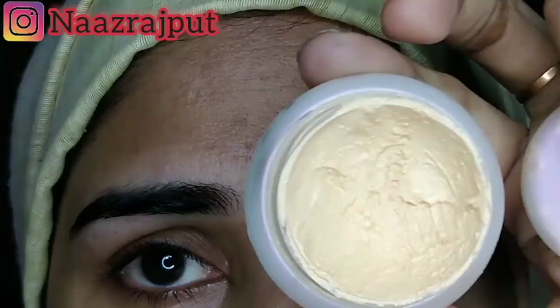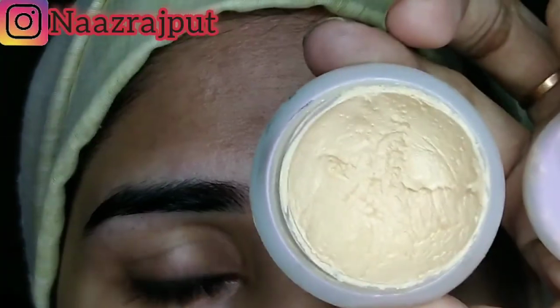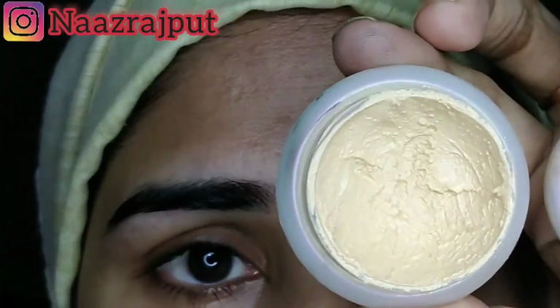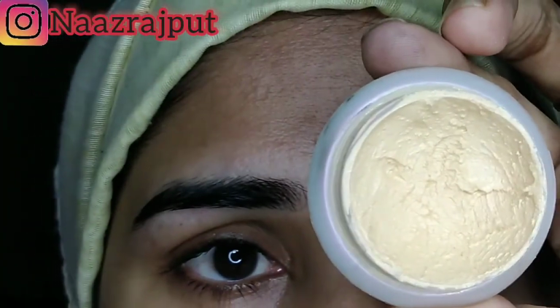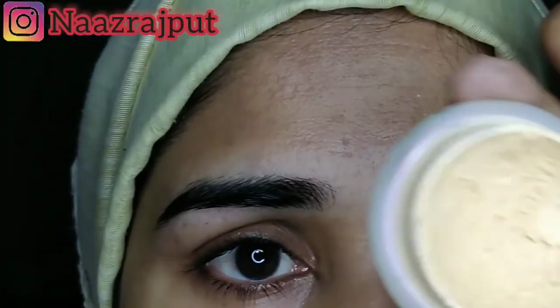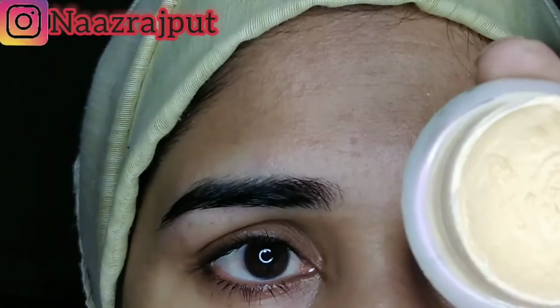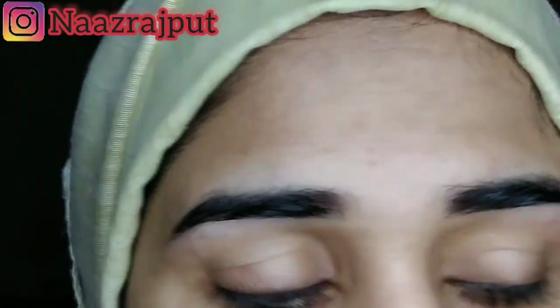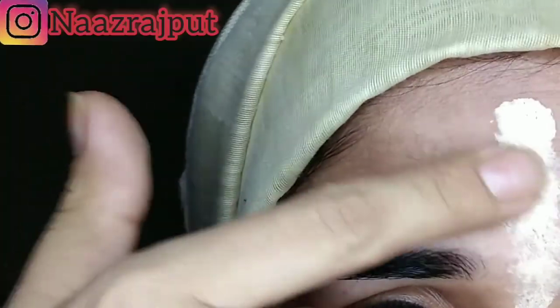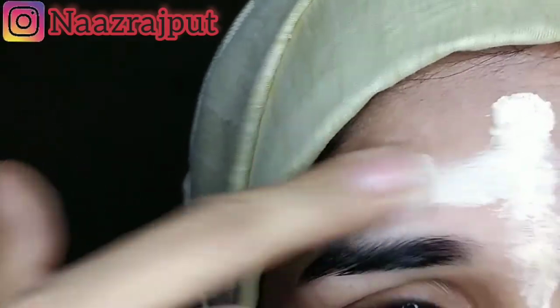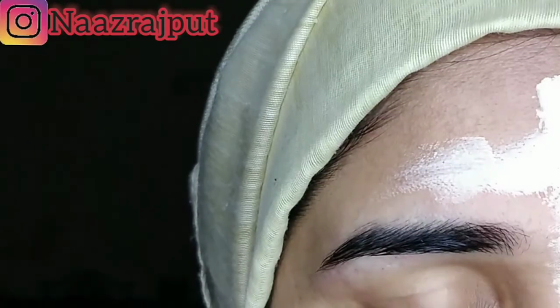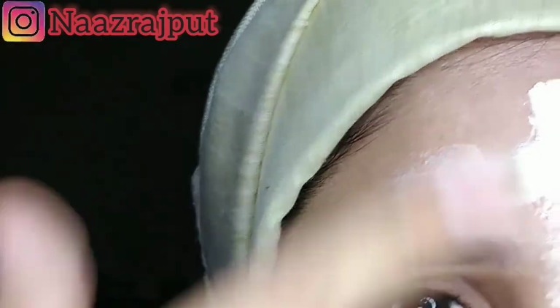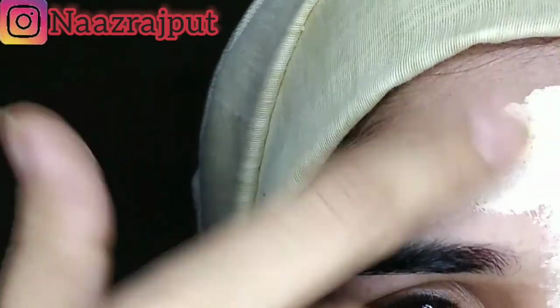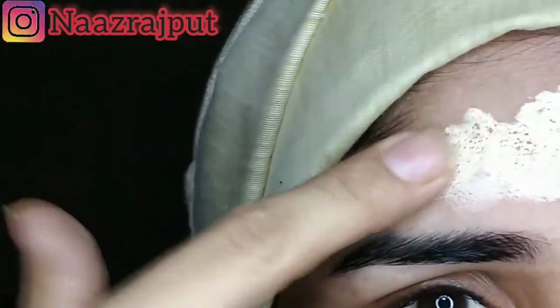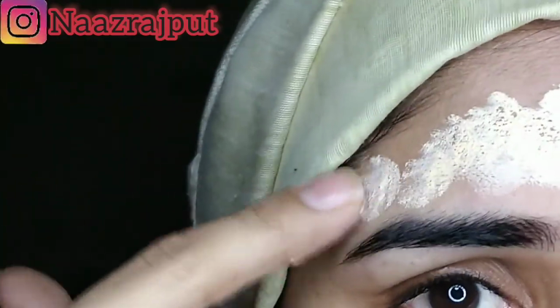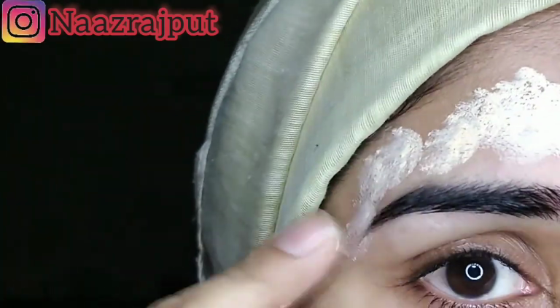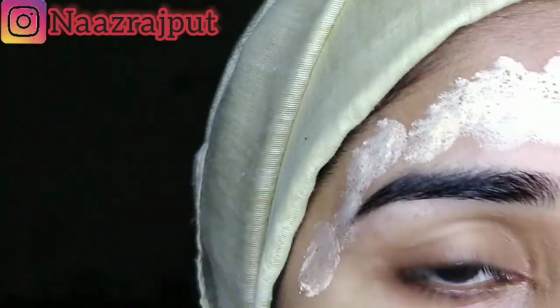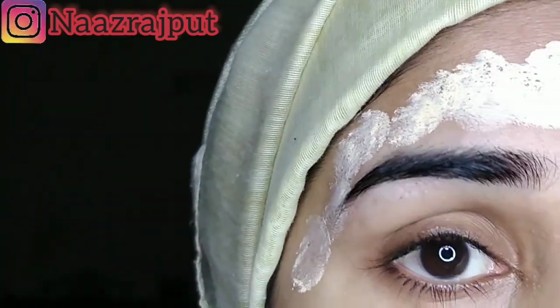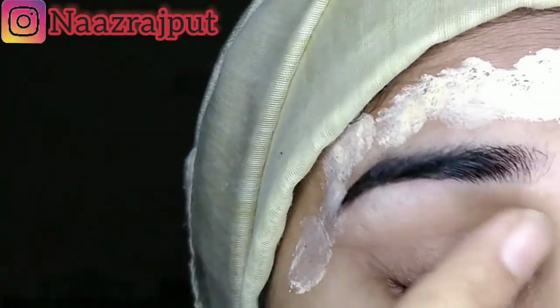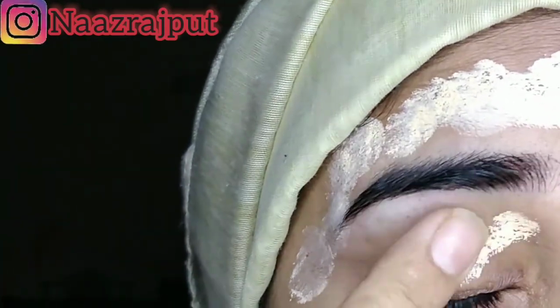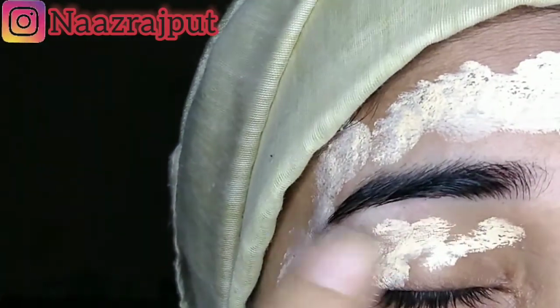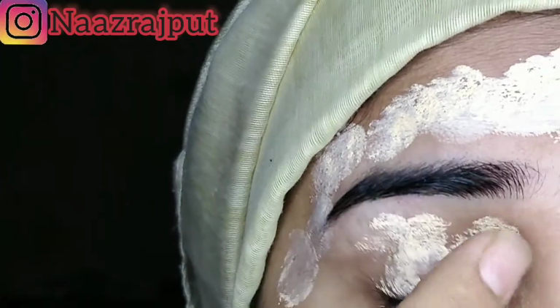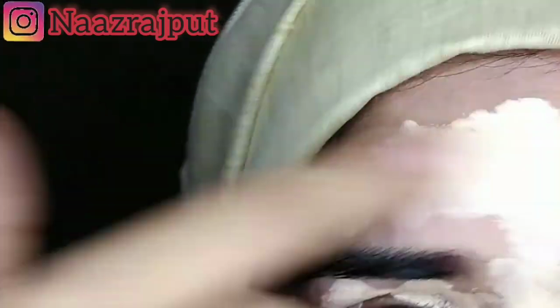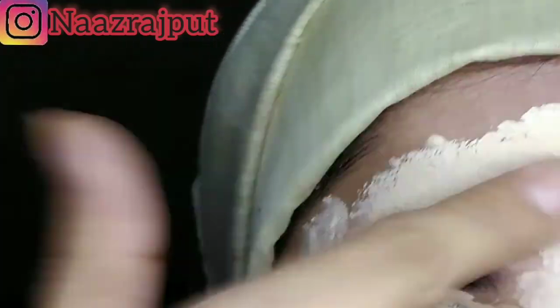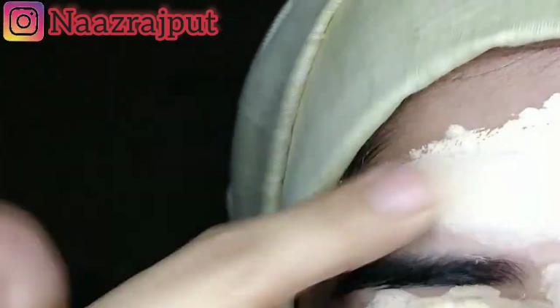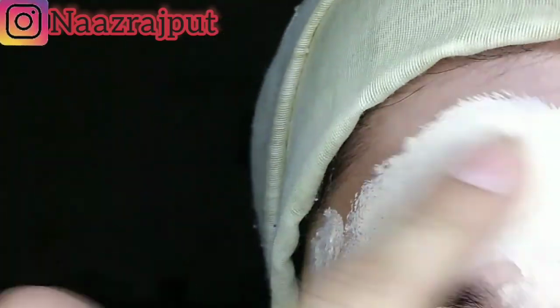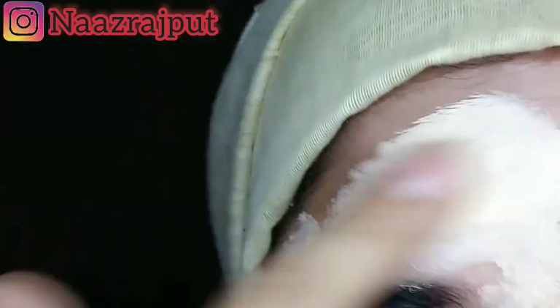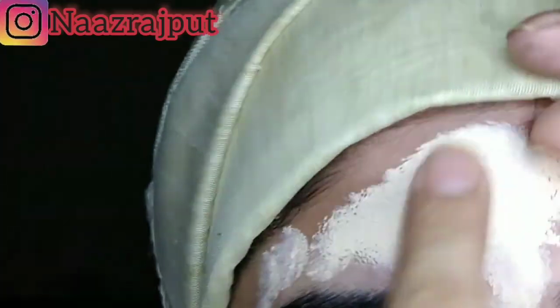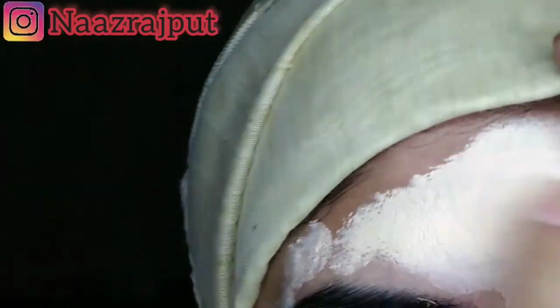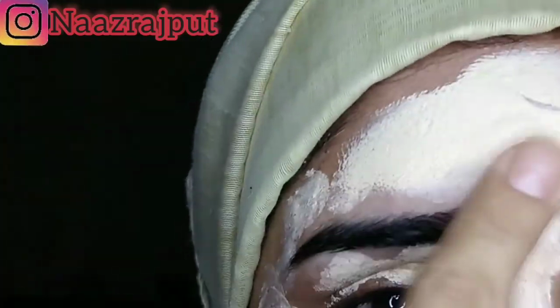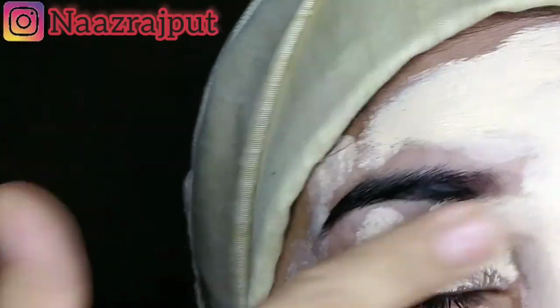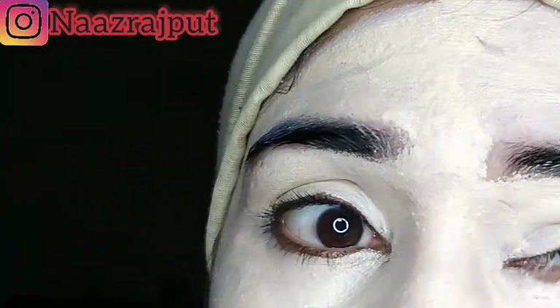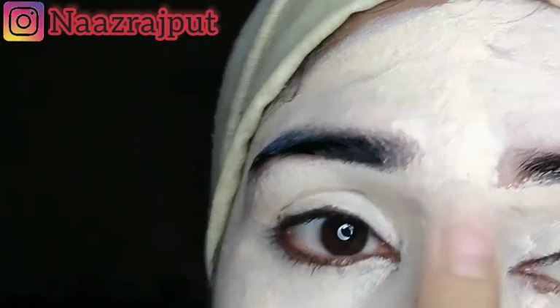First of all, I have taken a handia base which we will tap on our face with finger help. We will blend it well and apply it well. After that, you have to apply it full on your face.